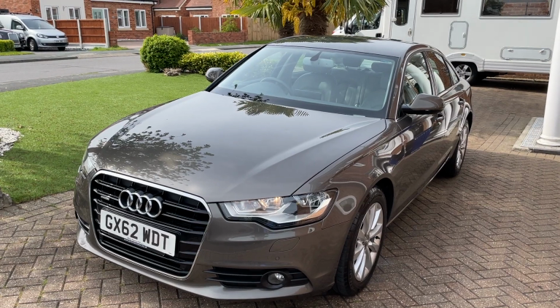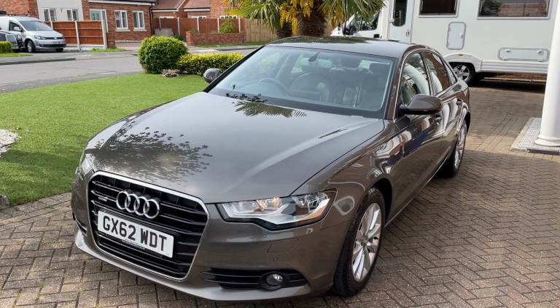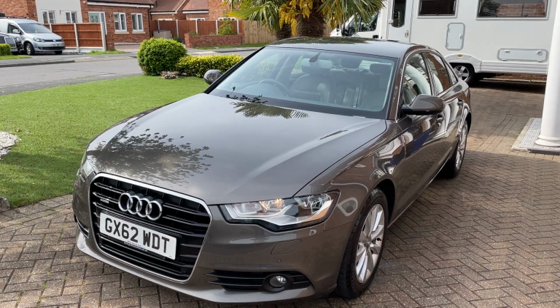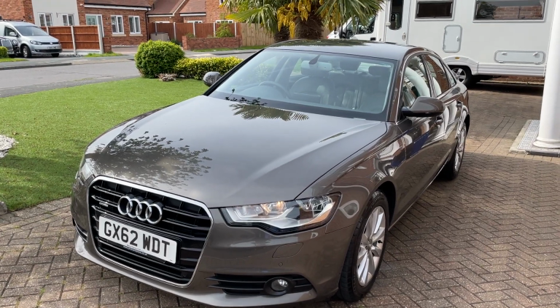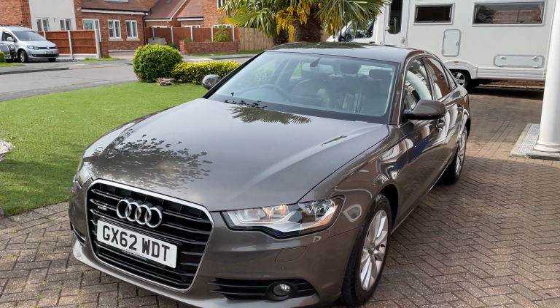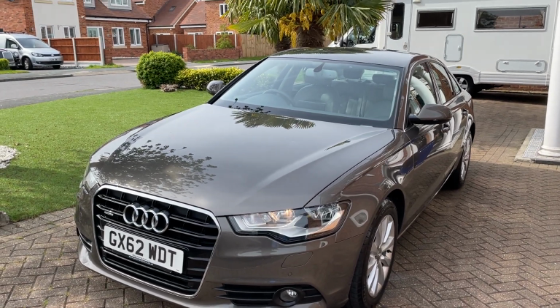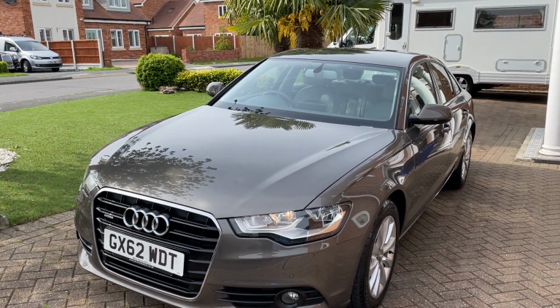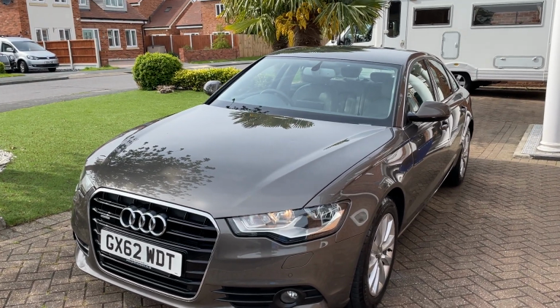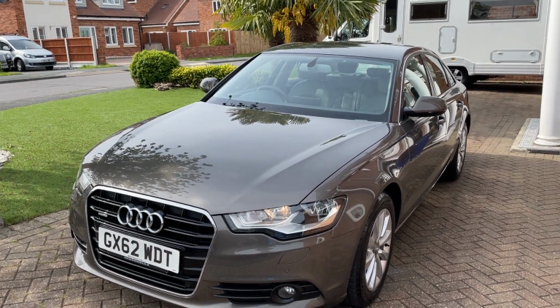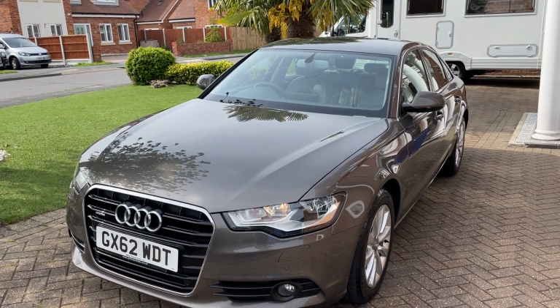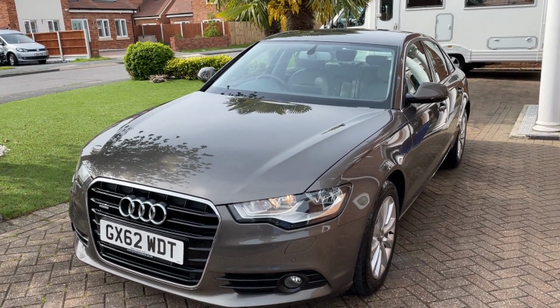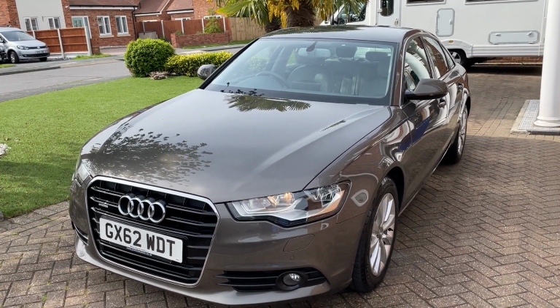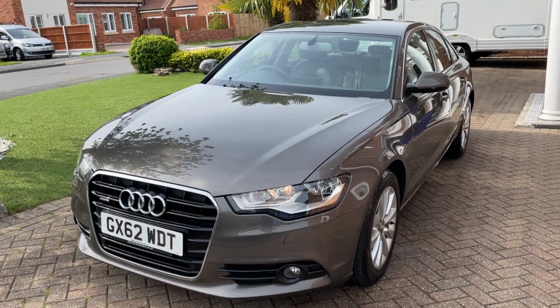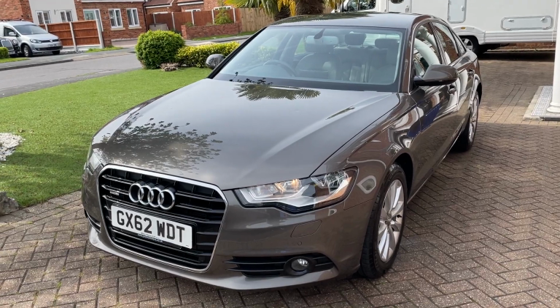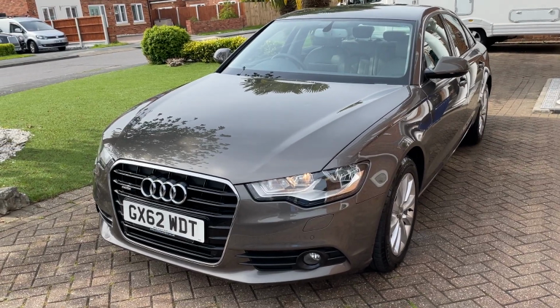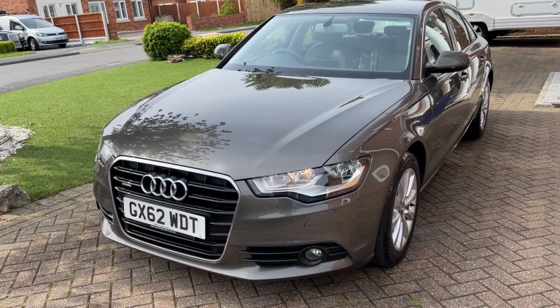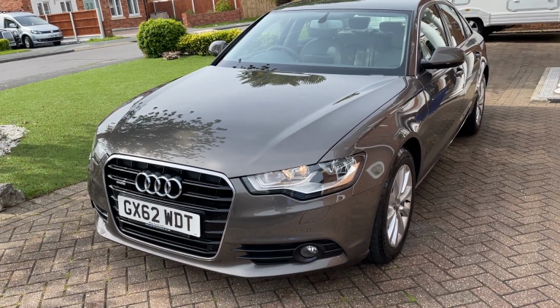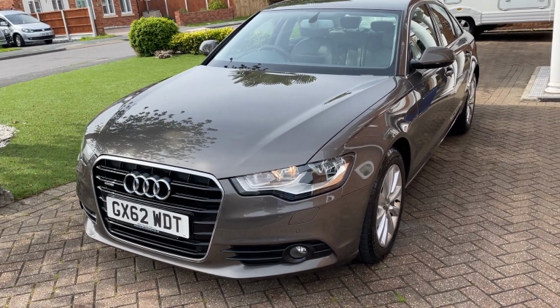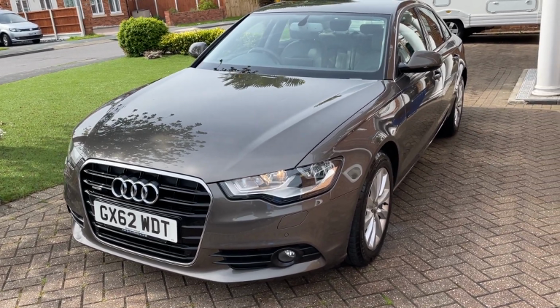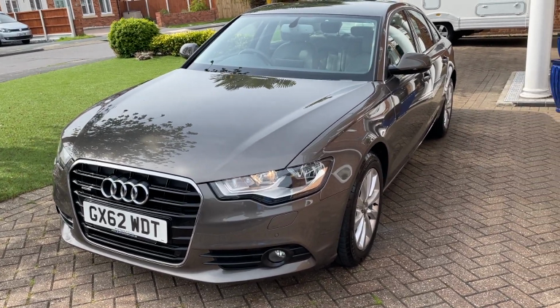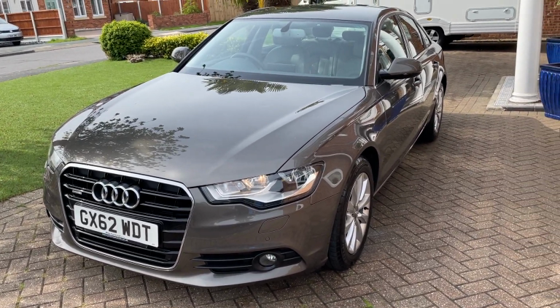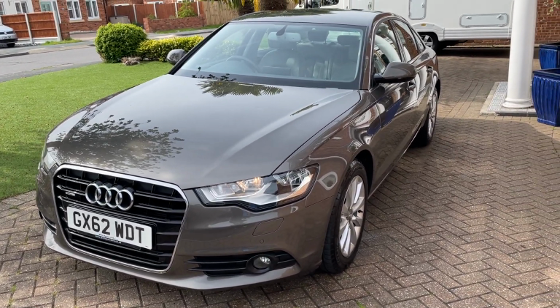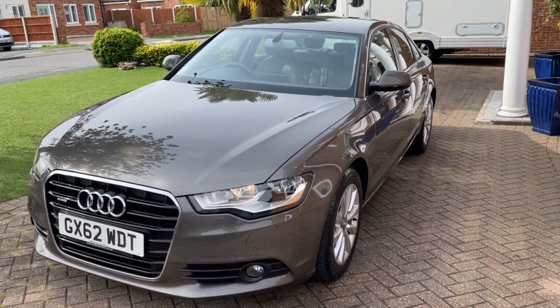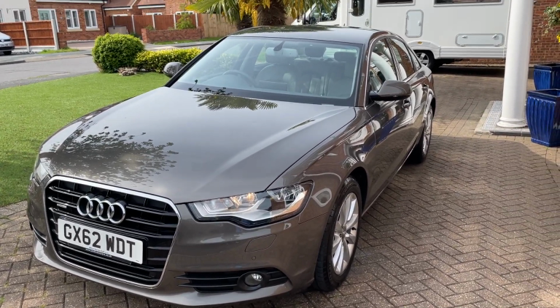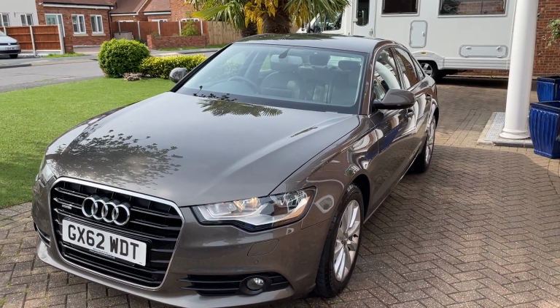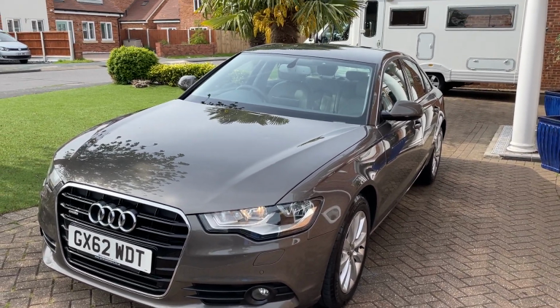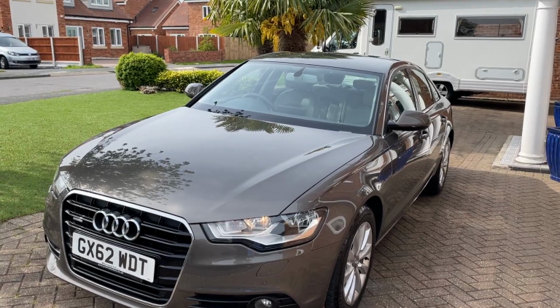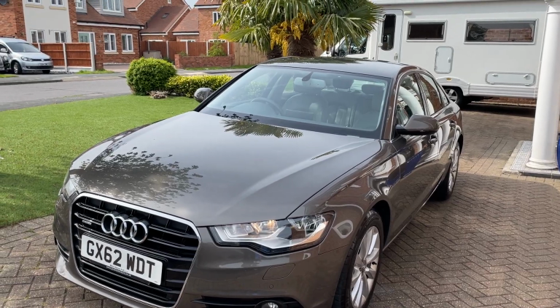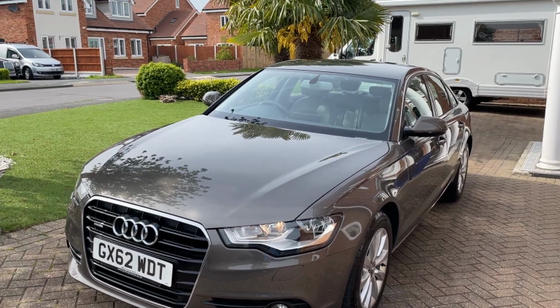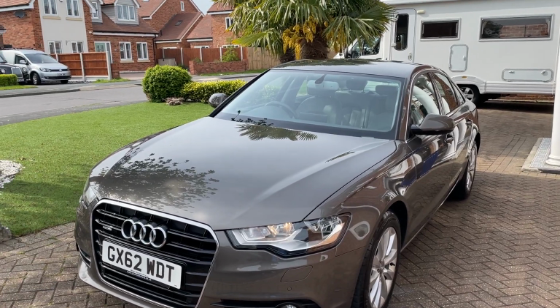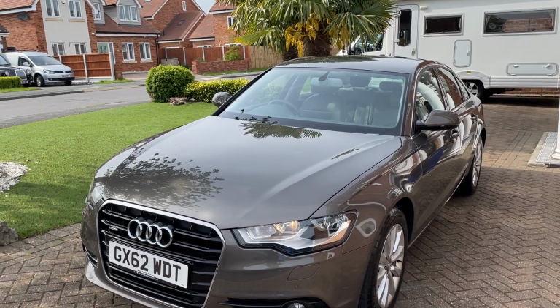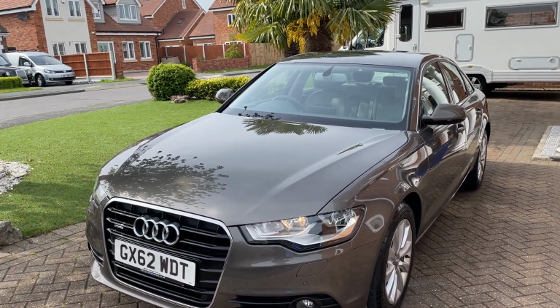Hi there, today I'm going to show you around our 2012 Audi A6 in grey. I'll take you around the bodywork of the car and then get you inside and point out any features along the way.